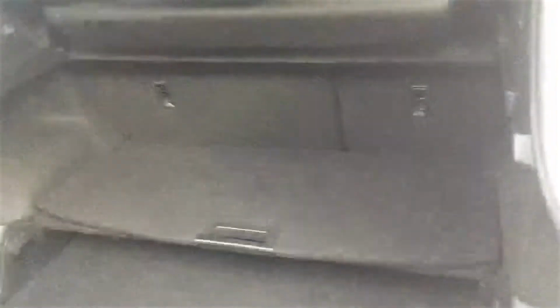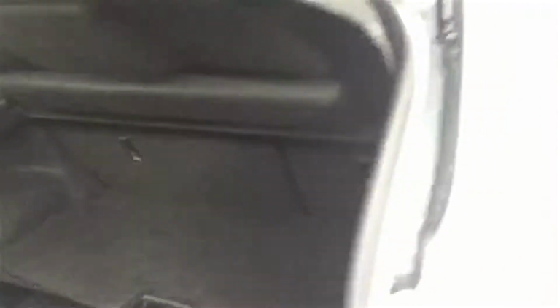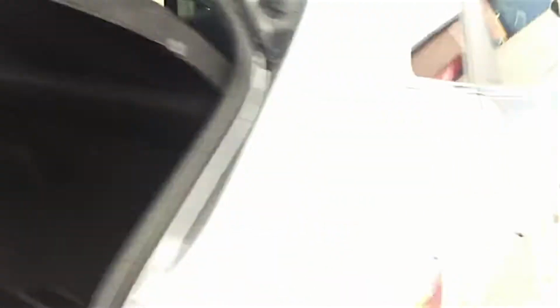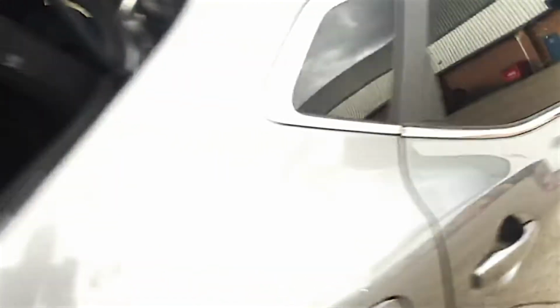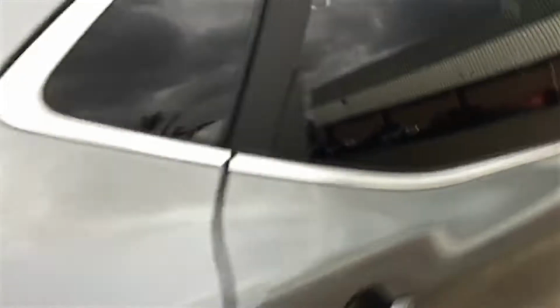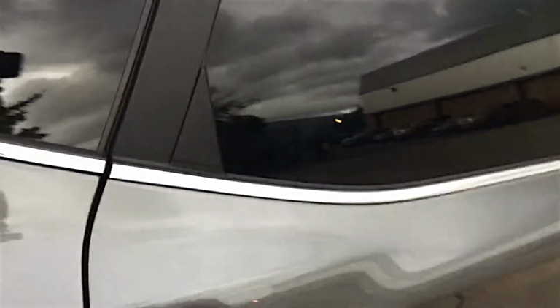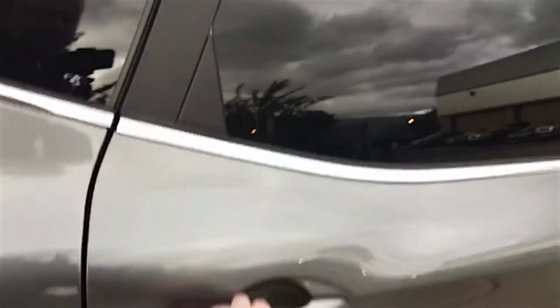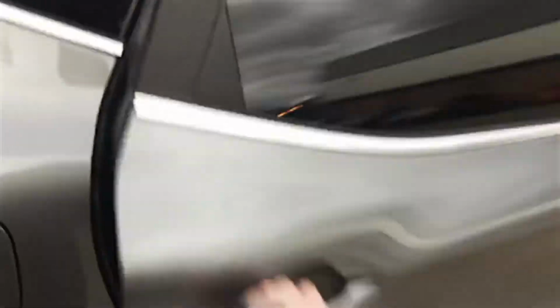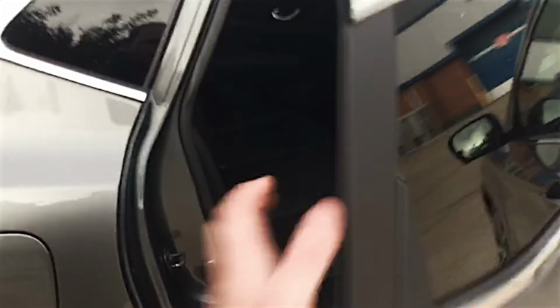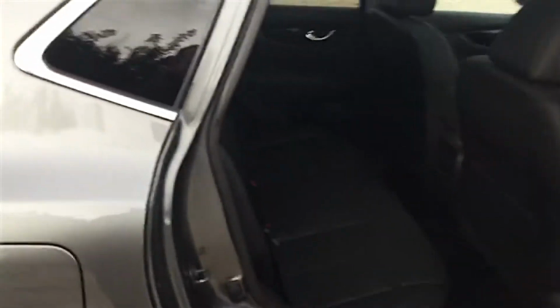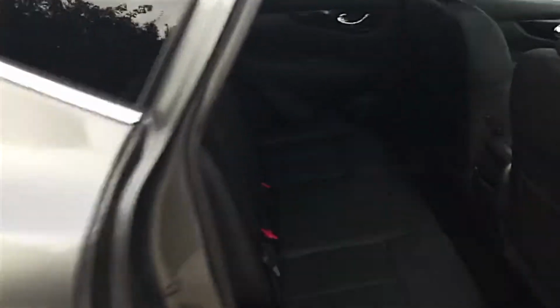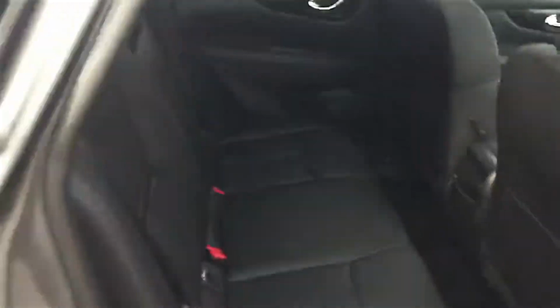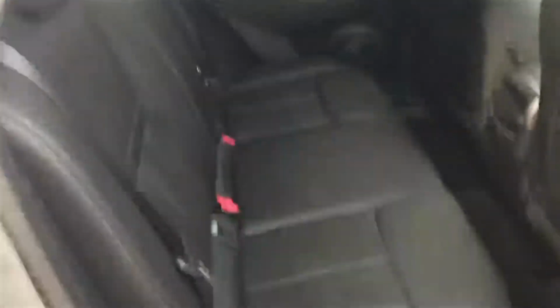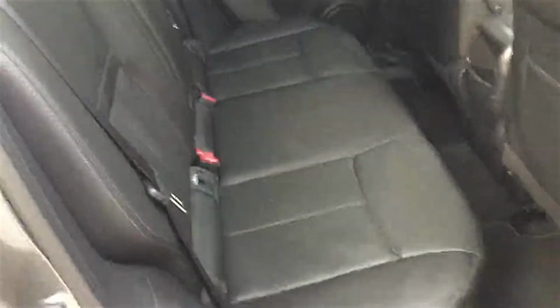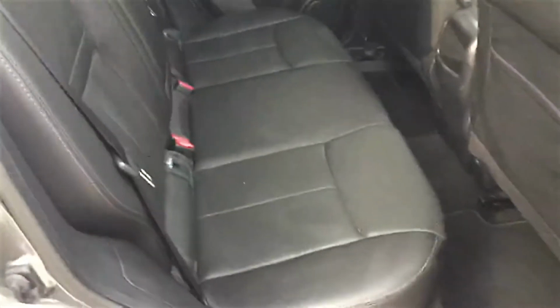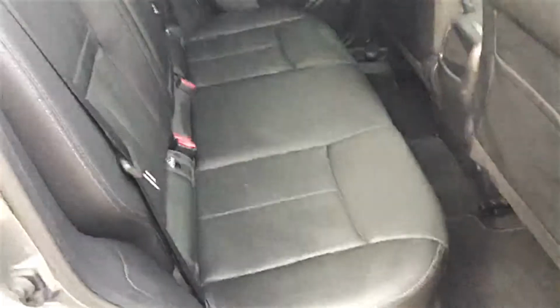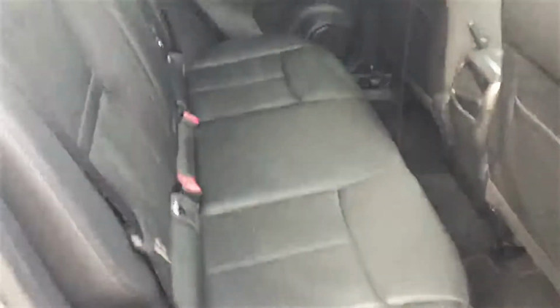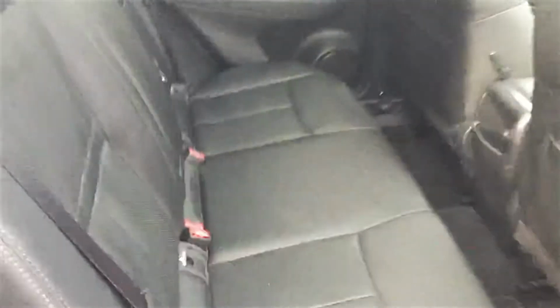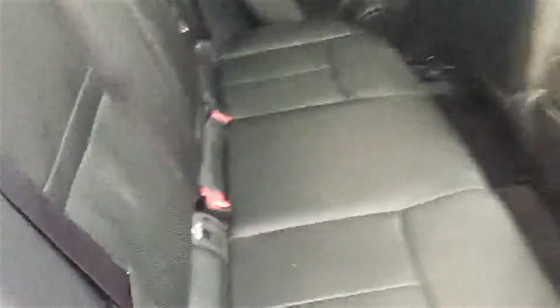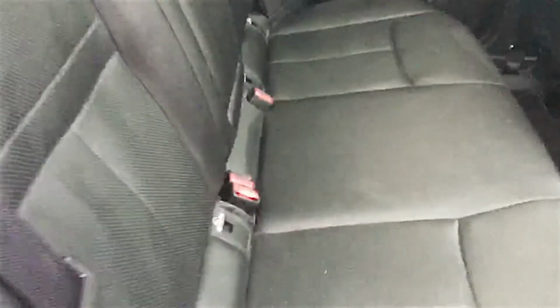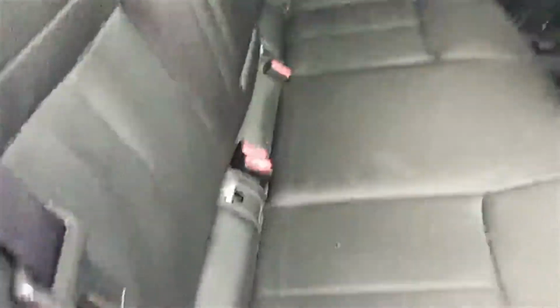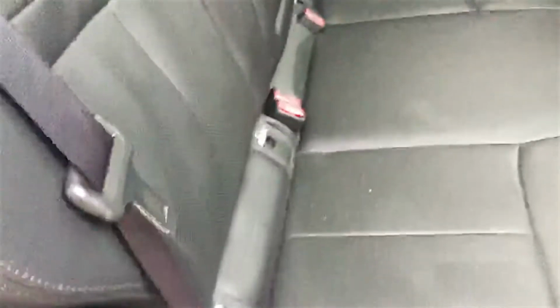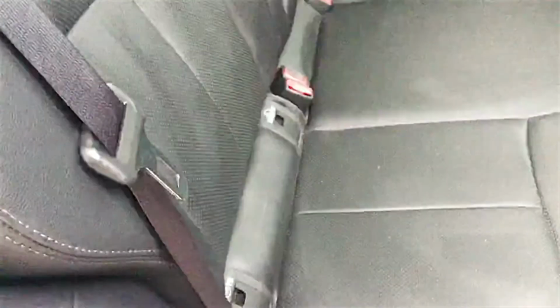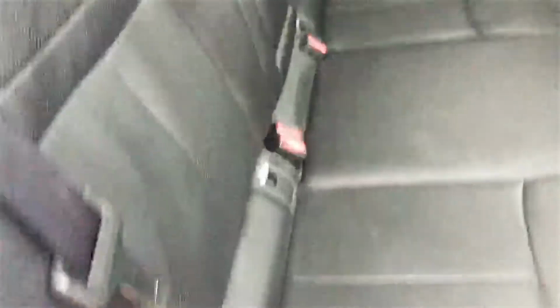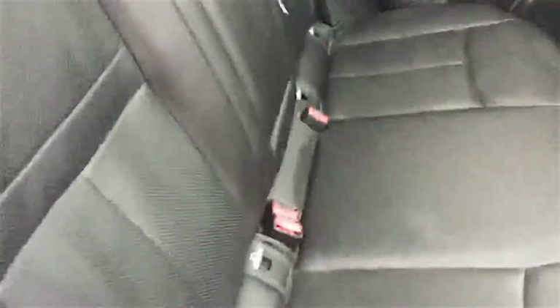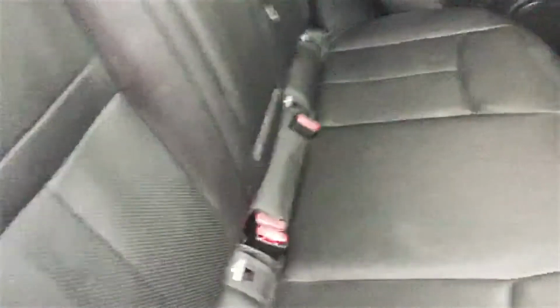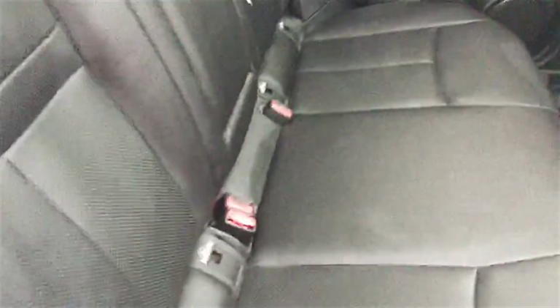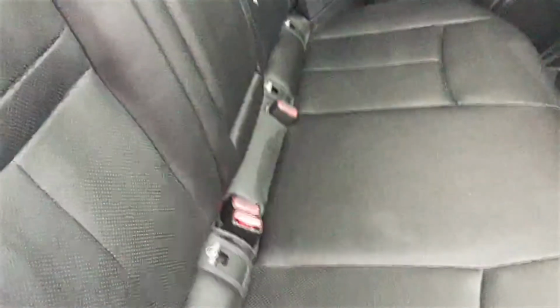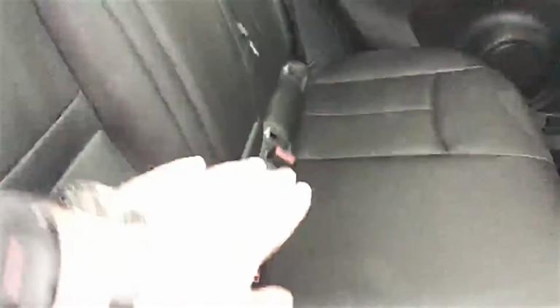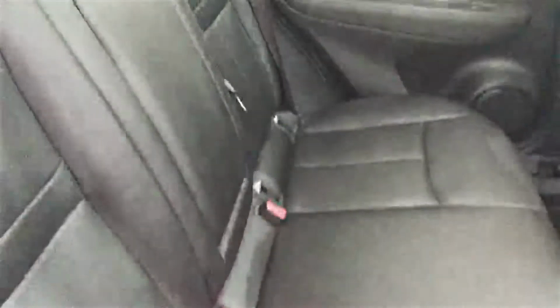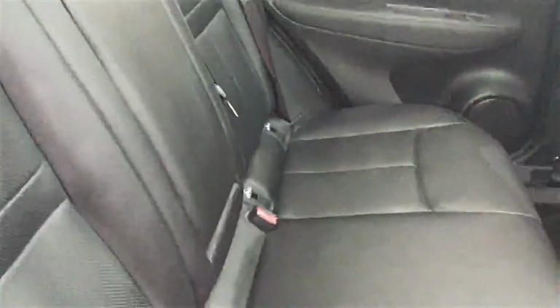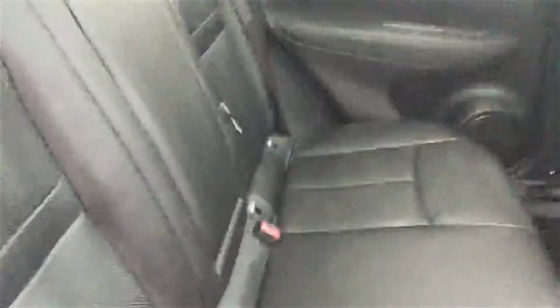Moving to the rear, I'll show you inside very quickly. With the Tekna spec it has full leather seats front and rear, and being a family car you've got great space for all the family, as well as ISOFIX points.